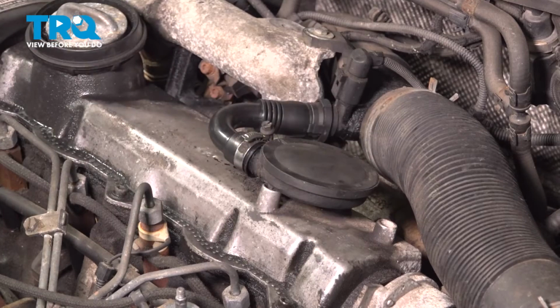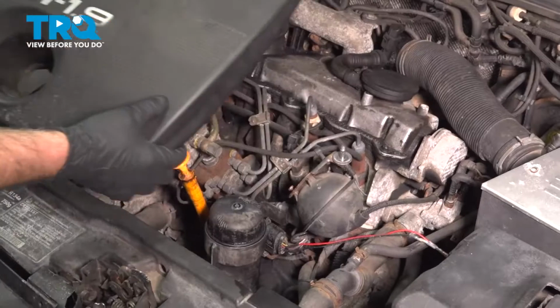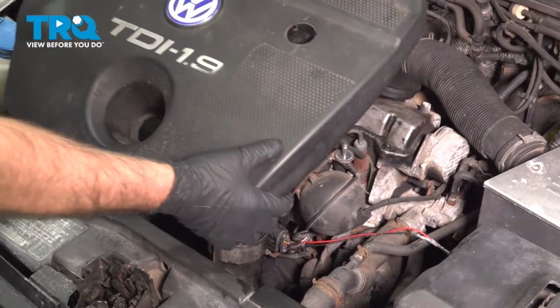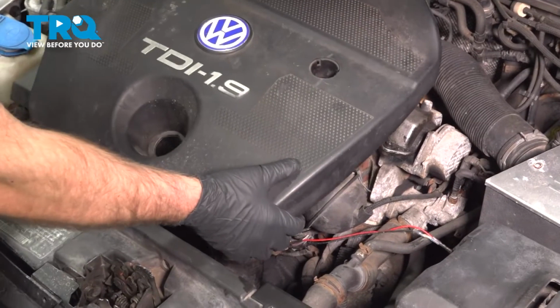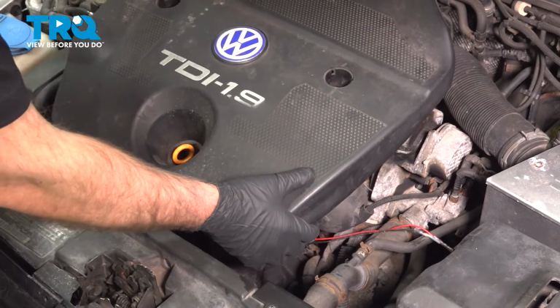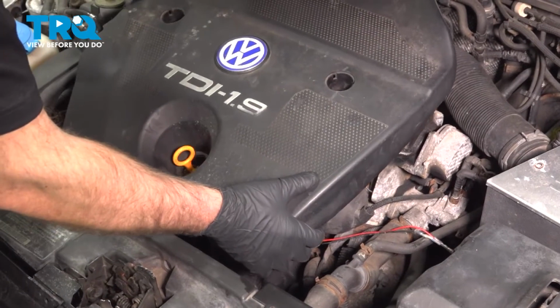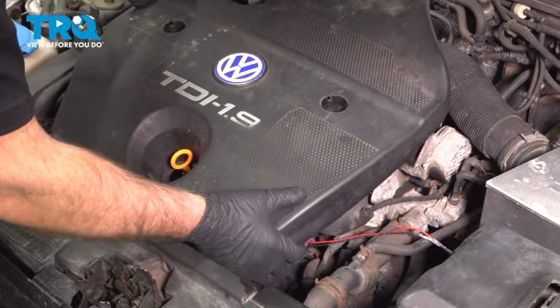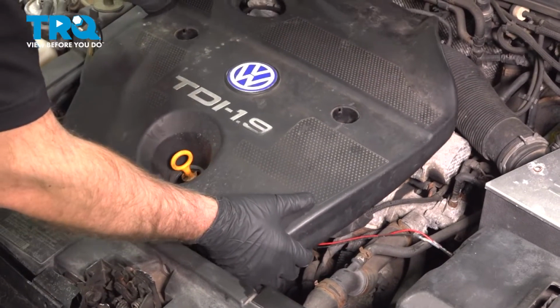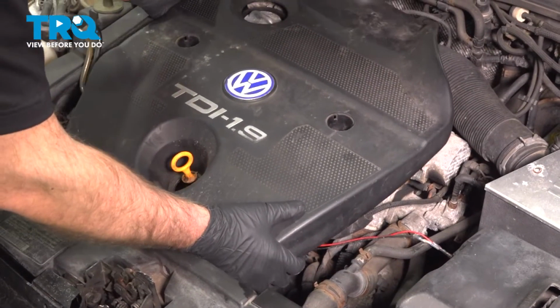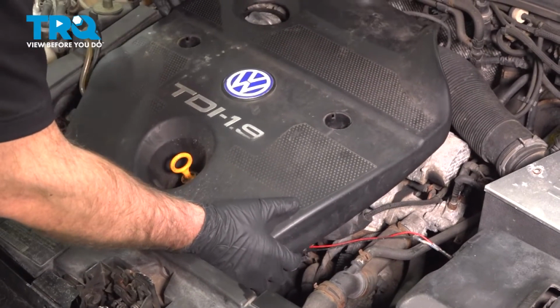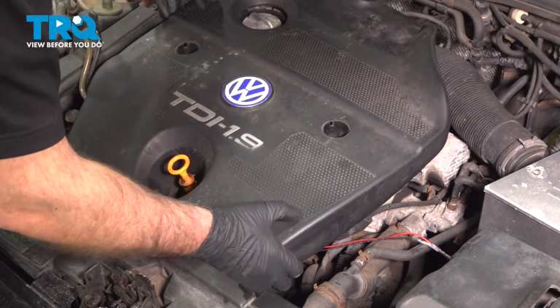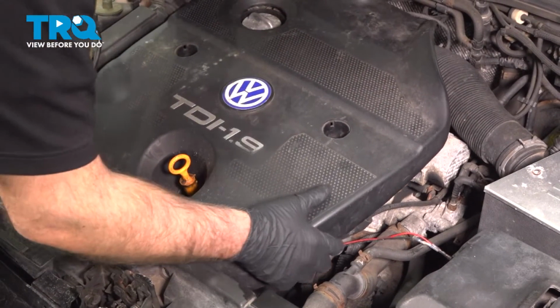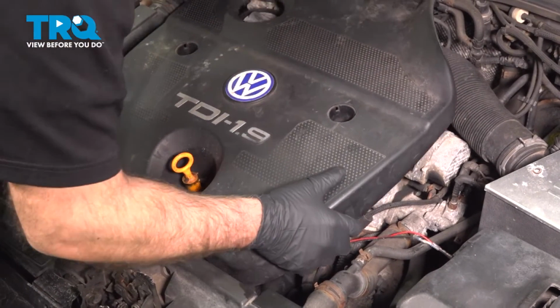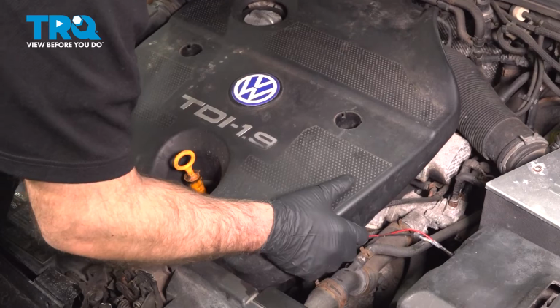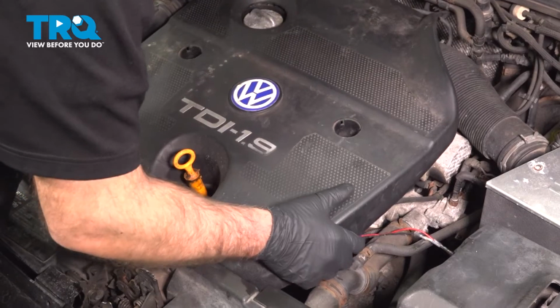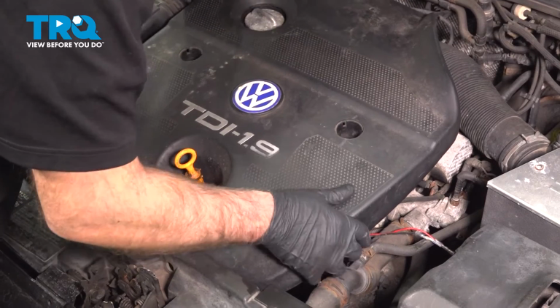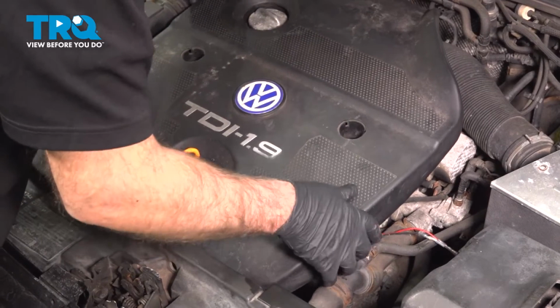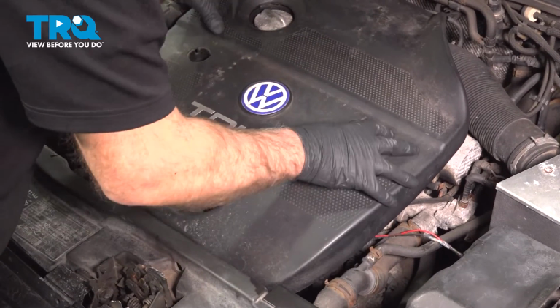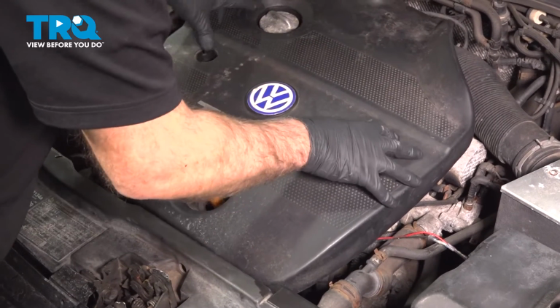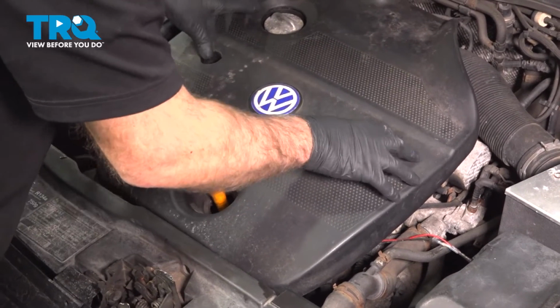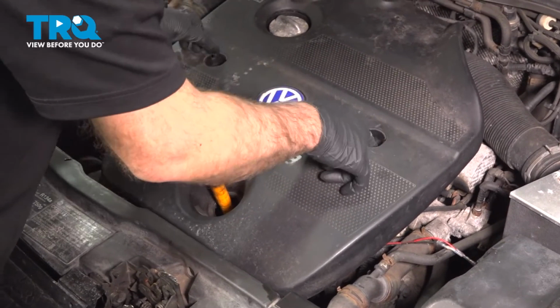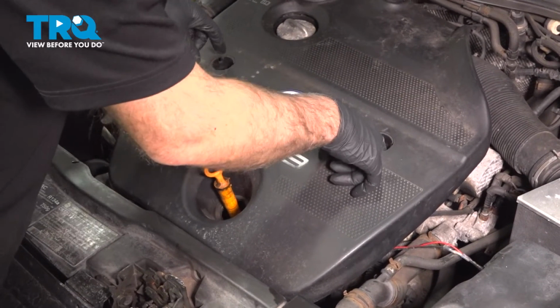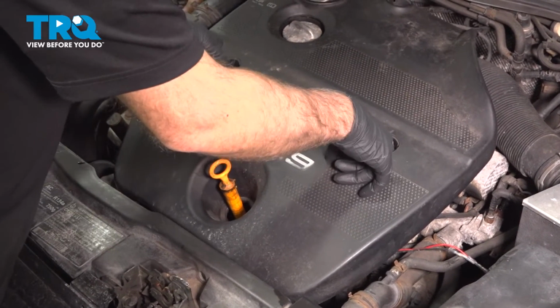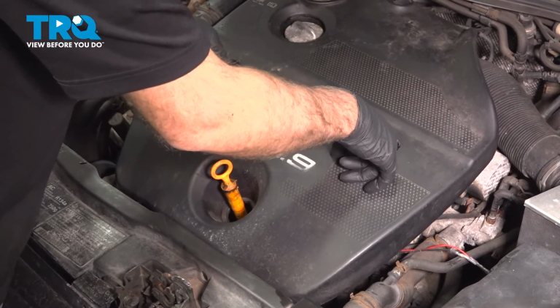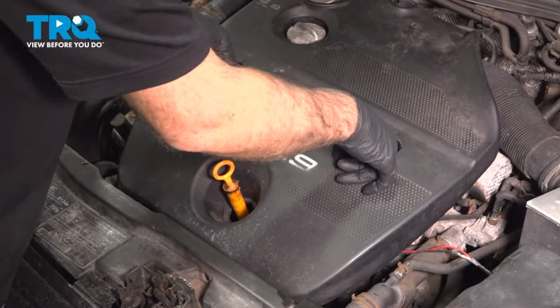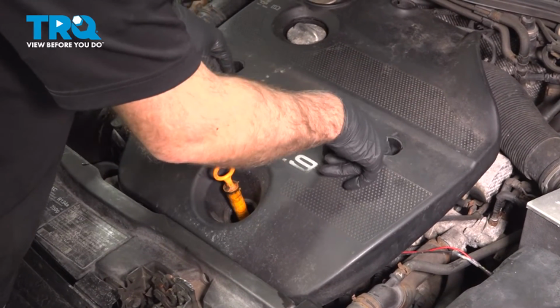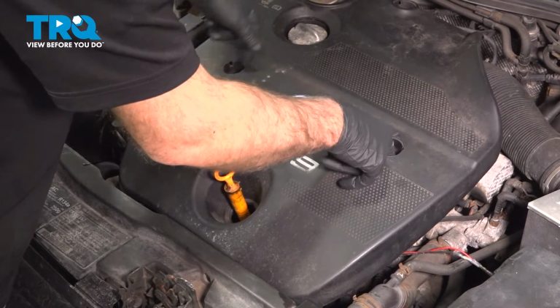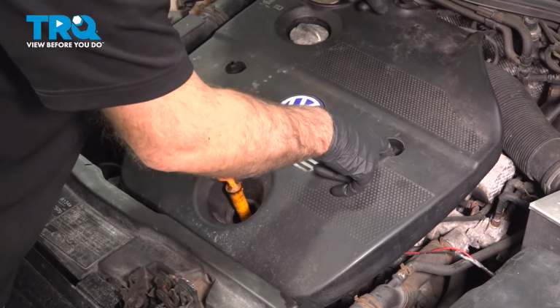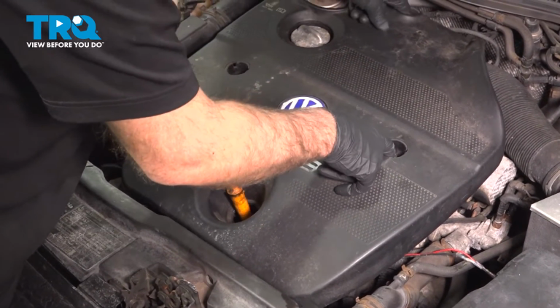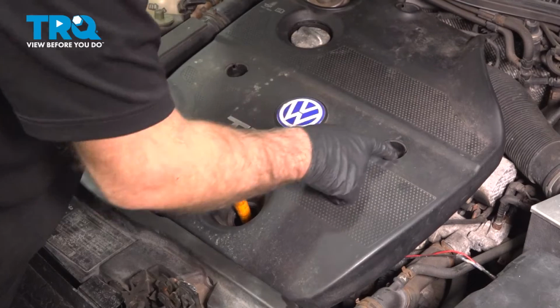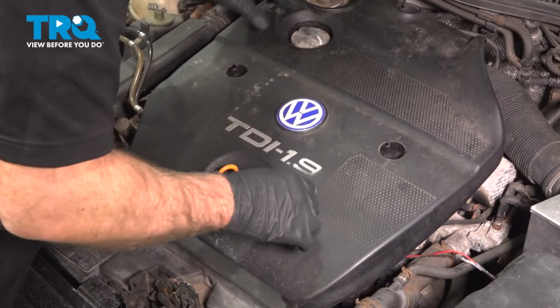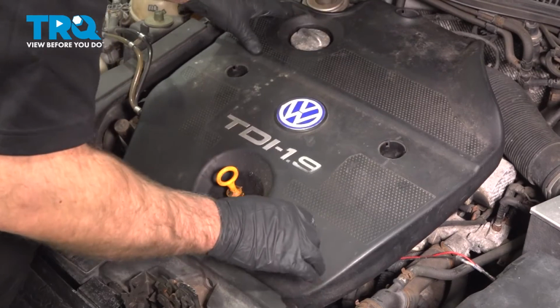Now we can put the cover back on — just line it up. If you have those nuts or screws, you want to put those in now and tighten those down.